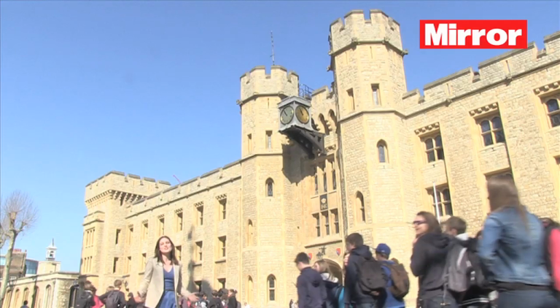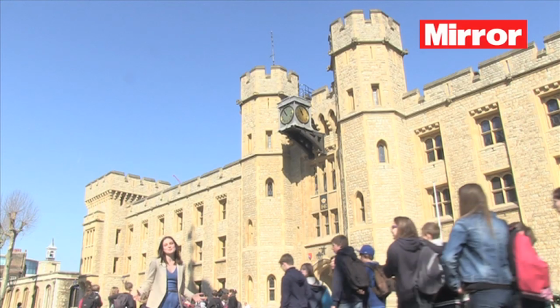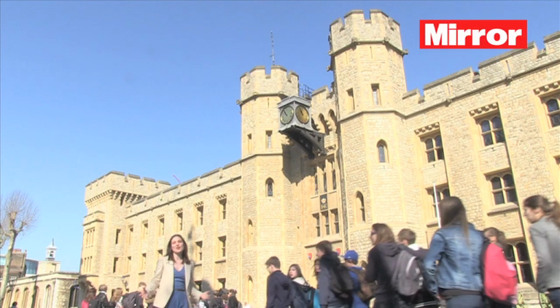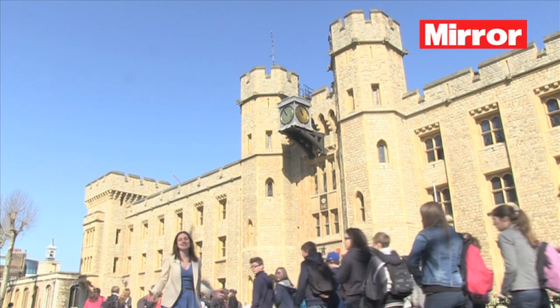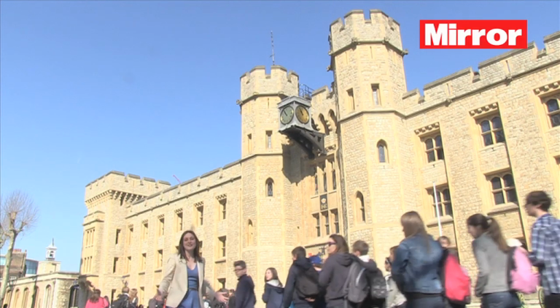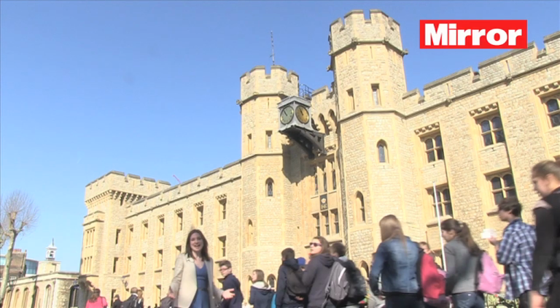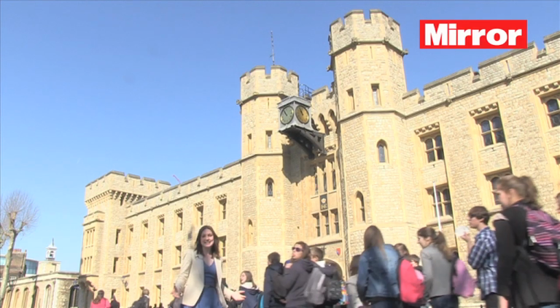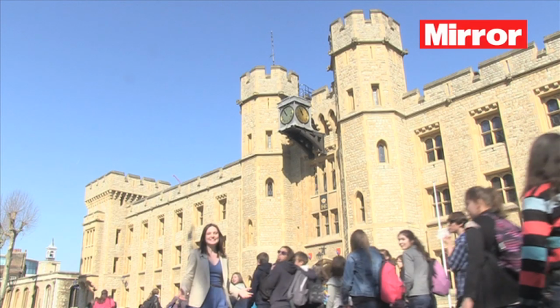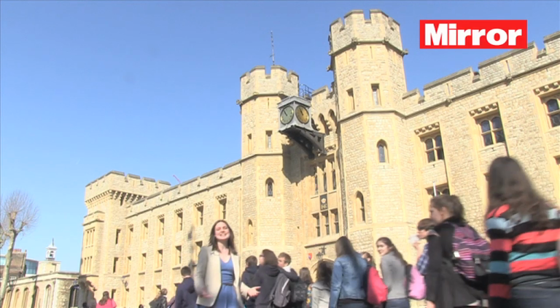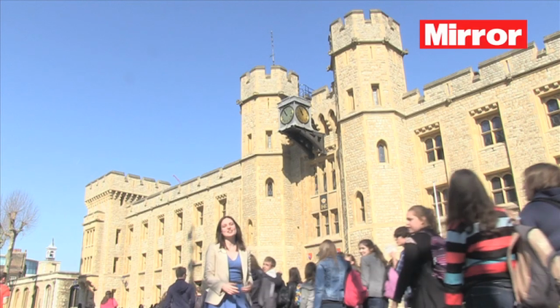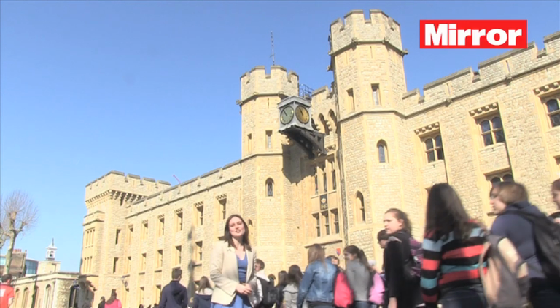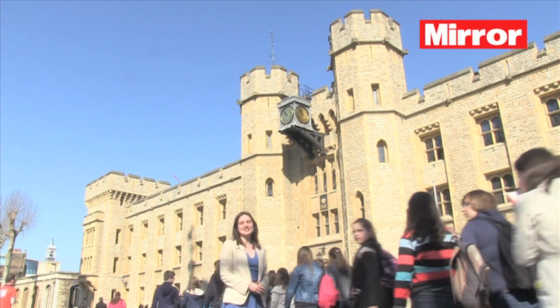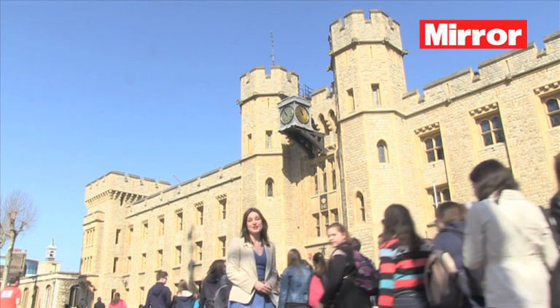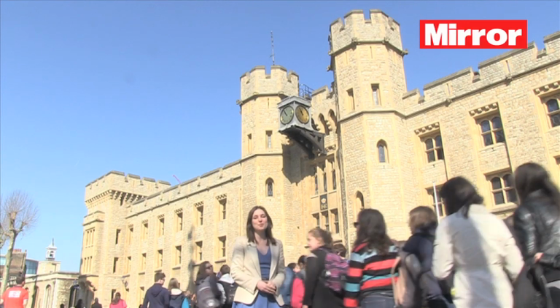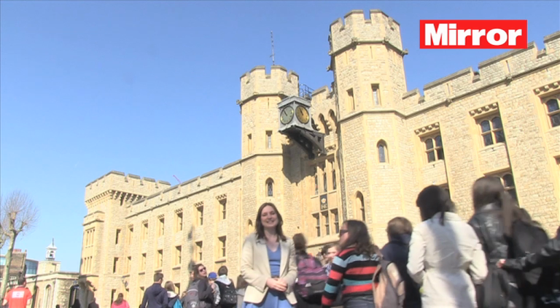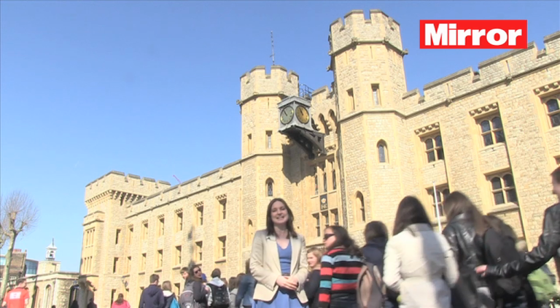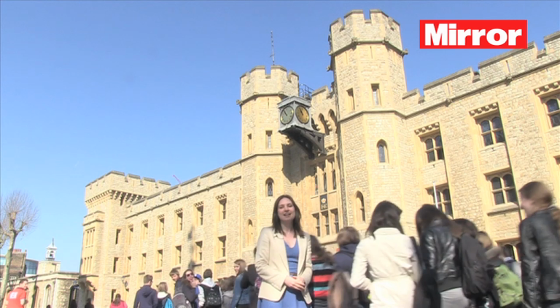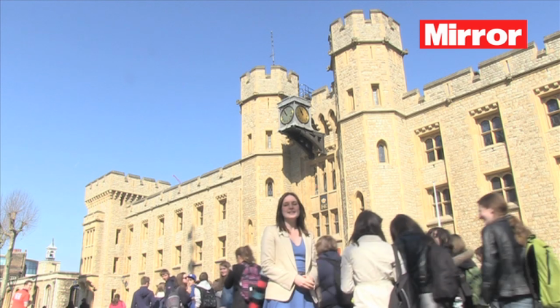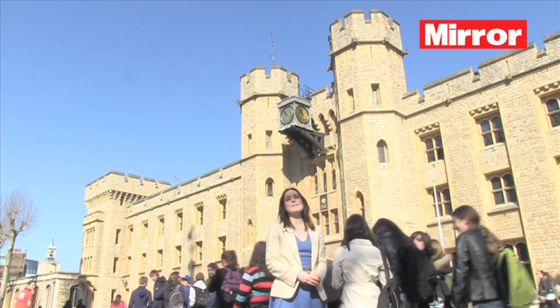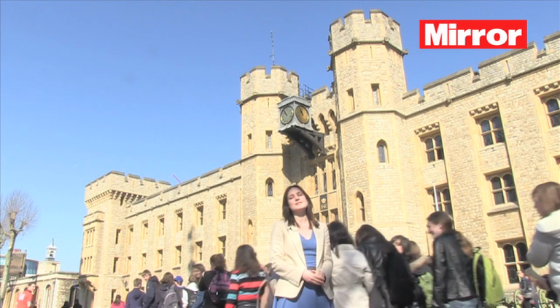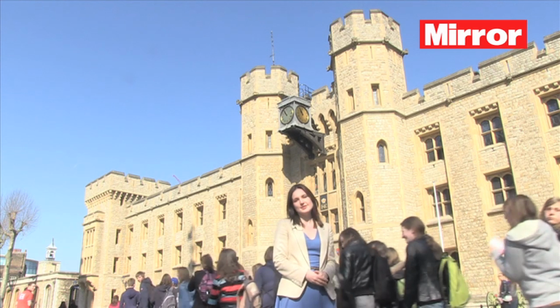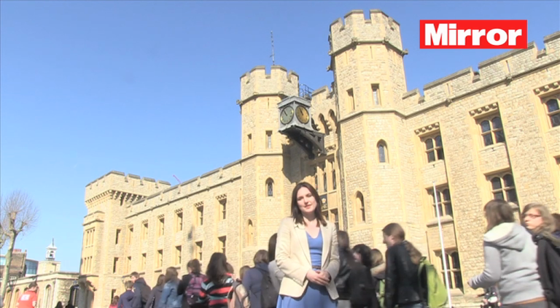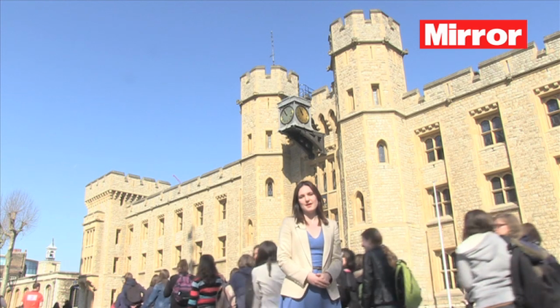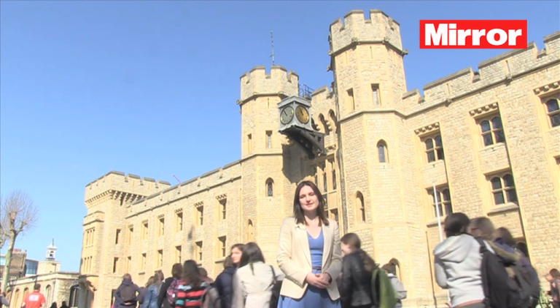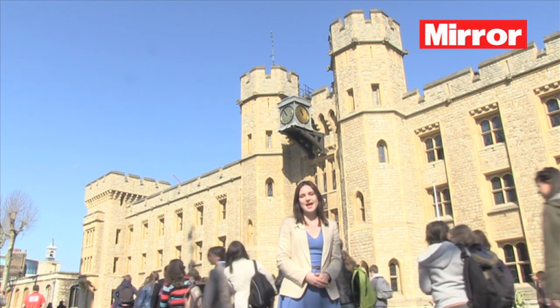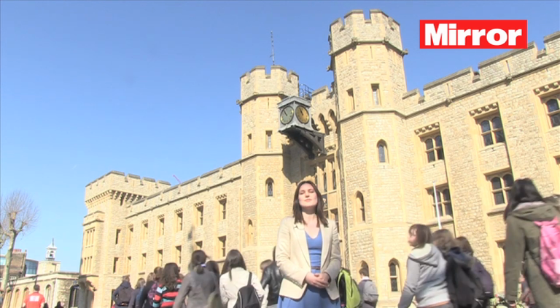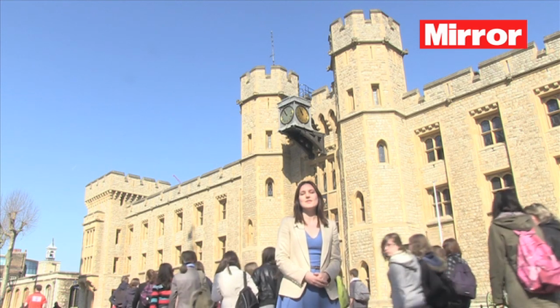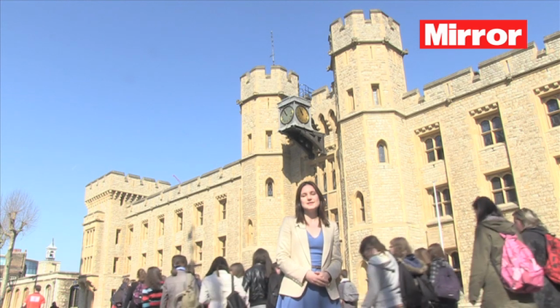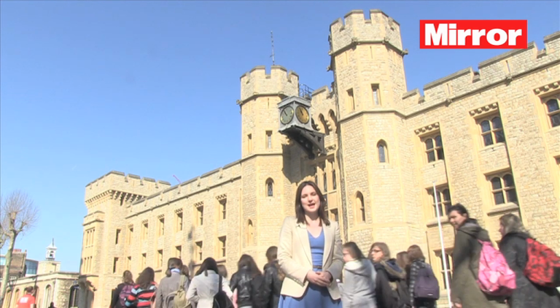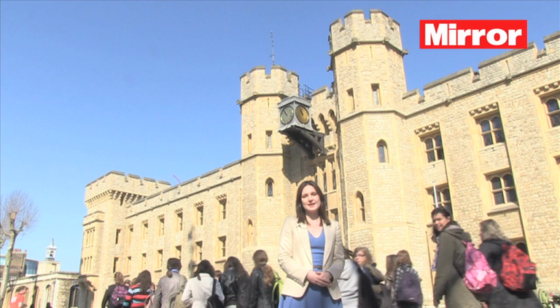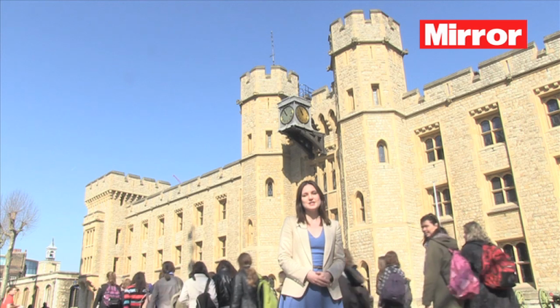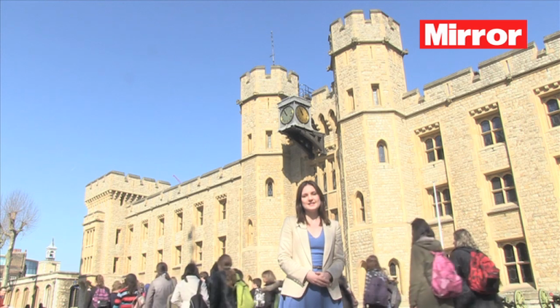Hundreds will flock to the Tower today to see these ancient treasures in their new modern setting, to hear about the secrets of their past and the role they still play in Britain today.